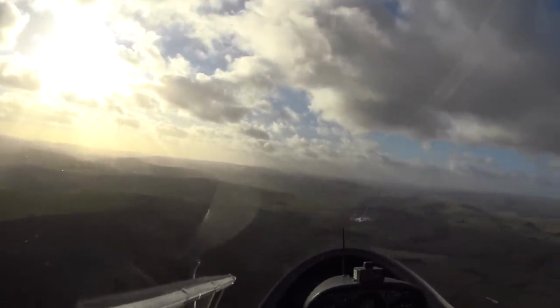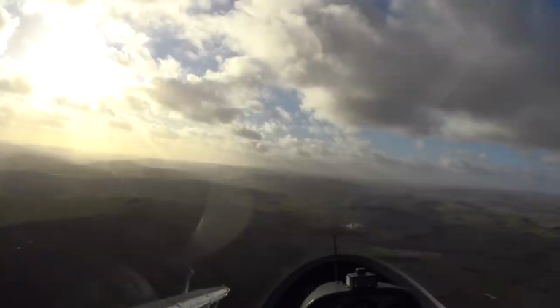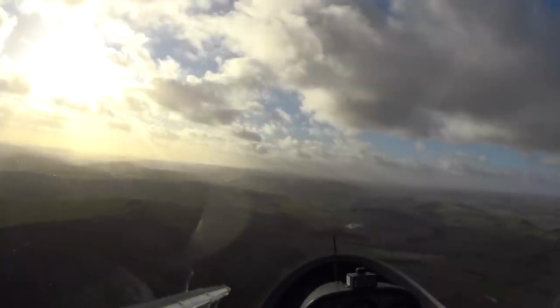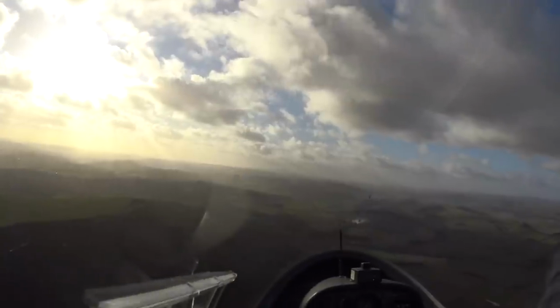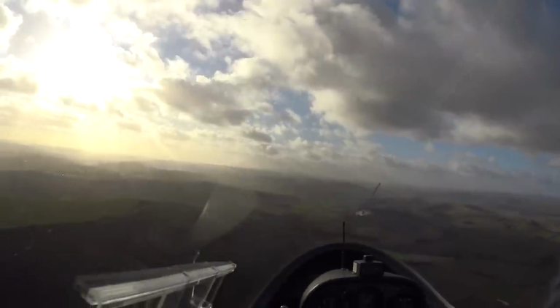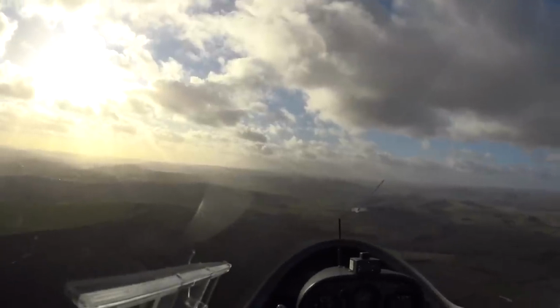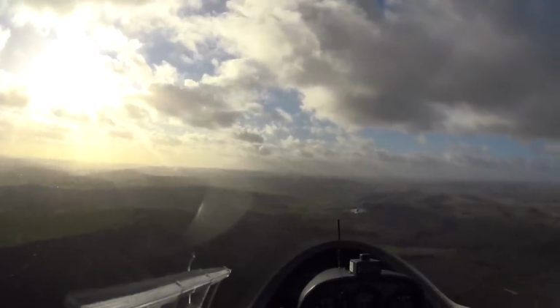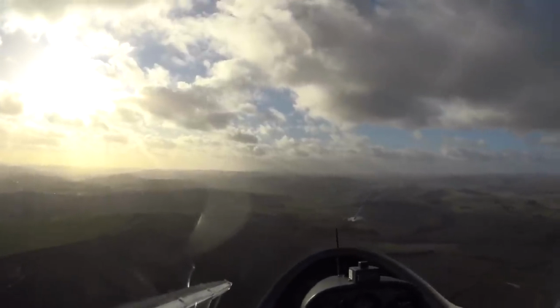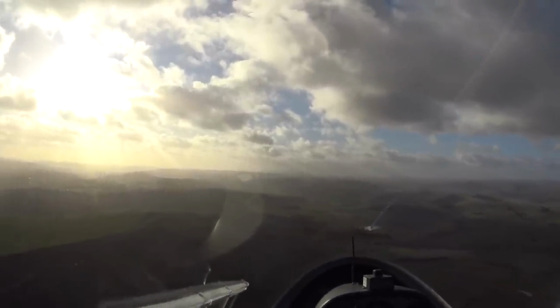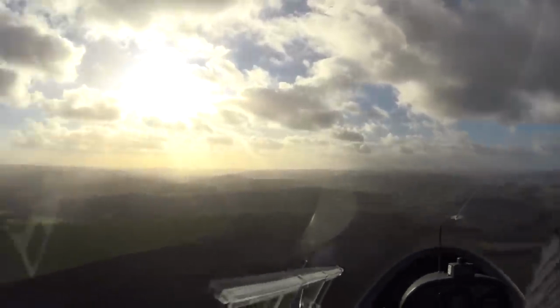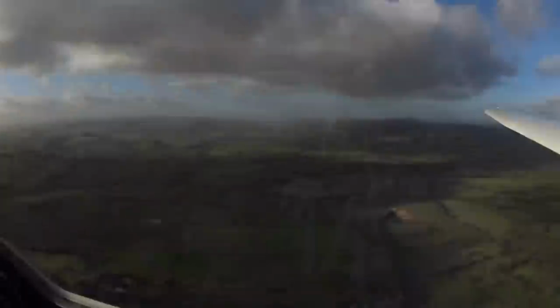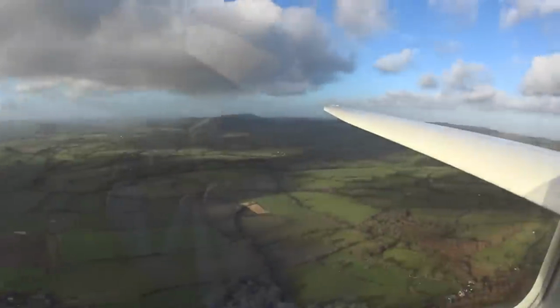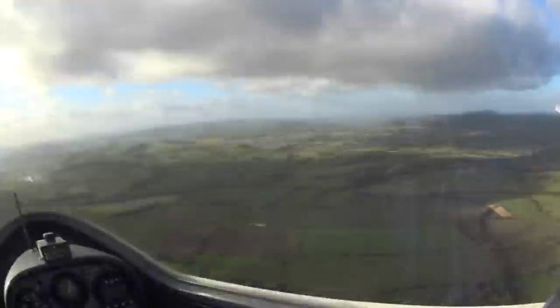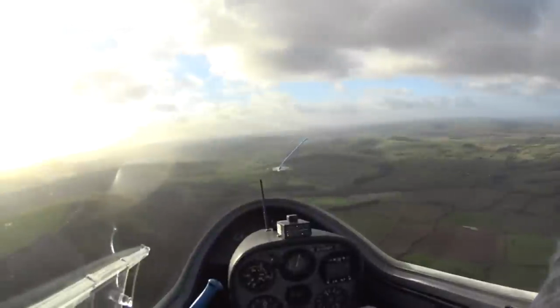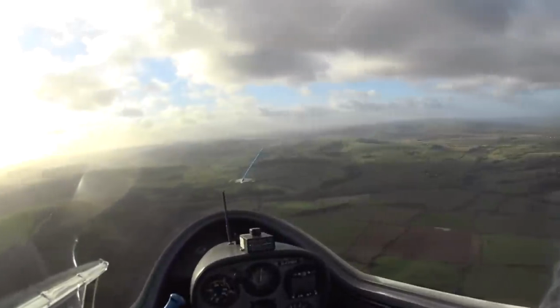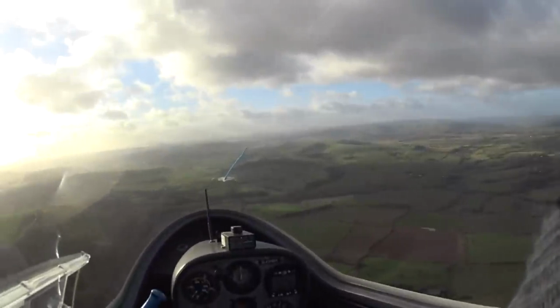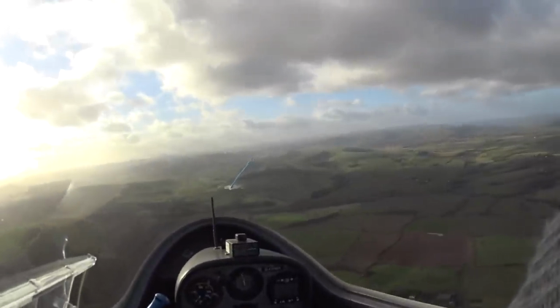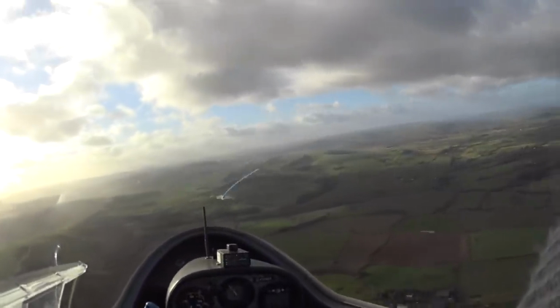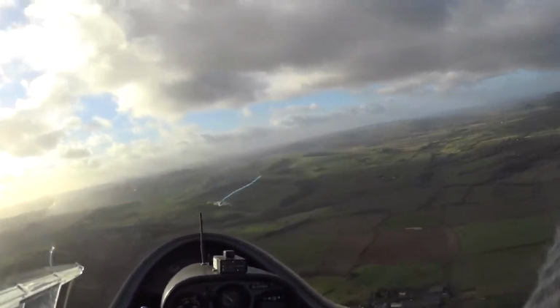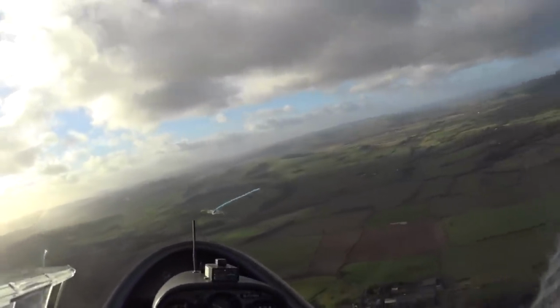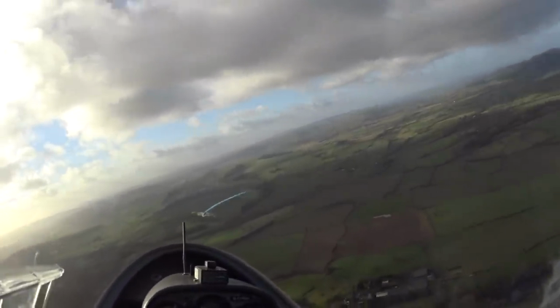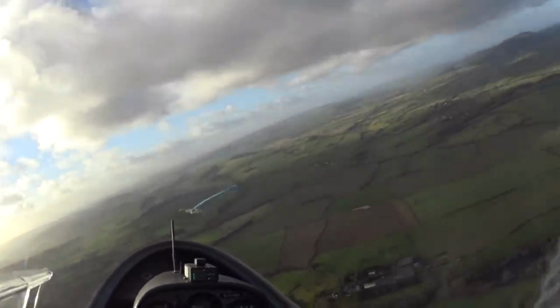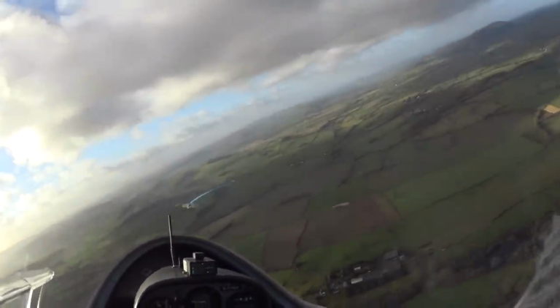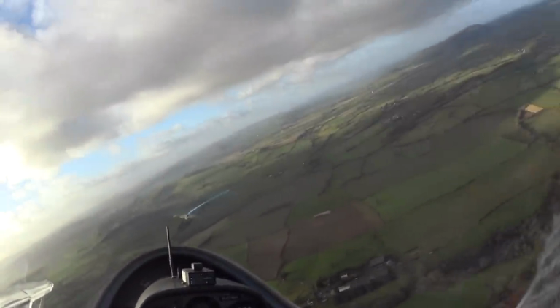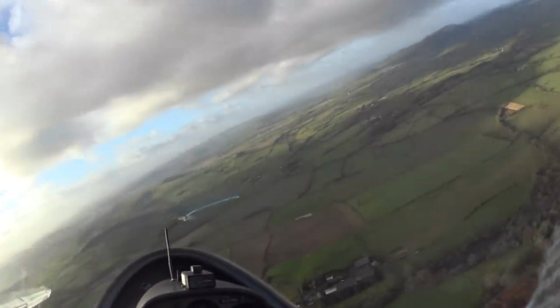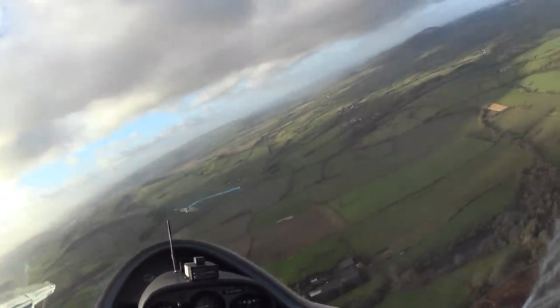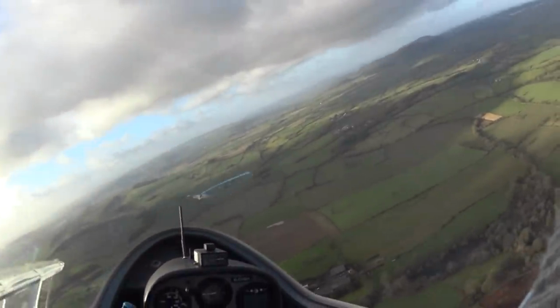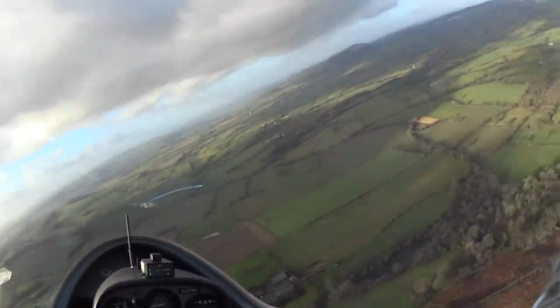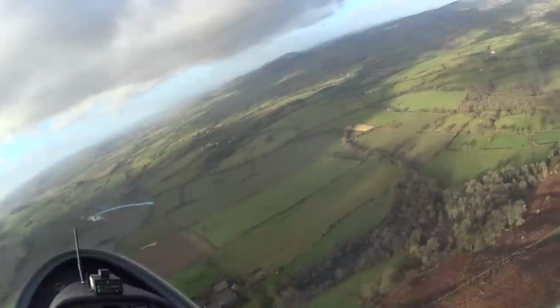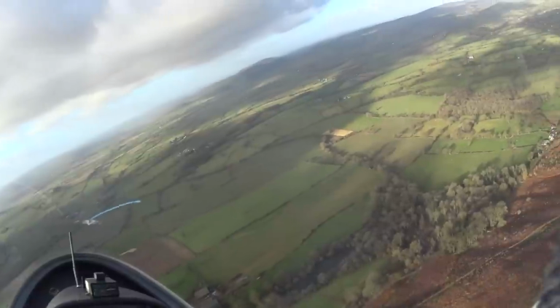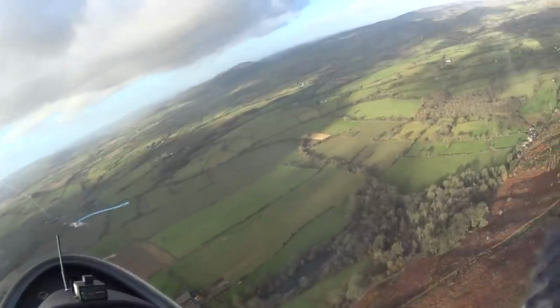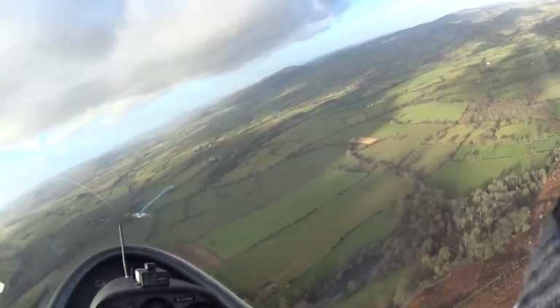We're in a nice long circuit. We can turn right and then go back that way. Not too much rudder — a little bit over-rudder, that's it. Off it.